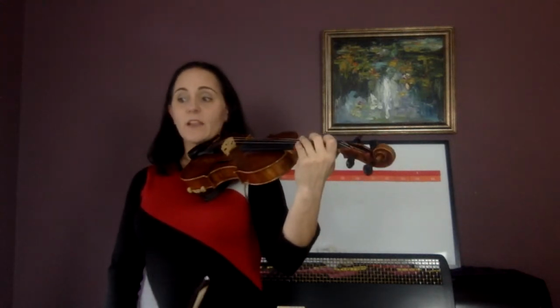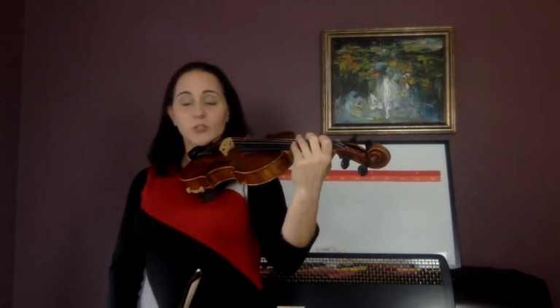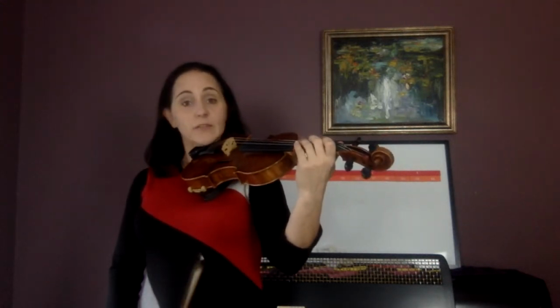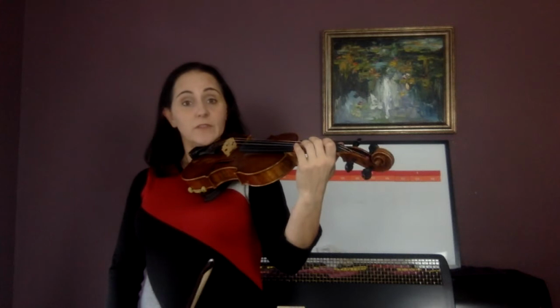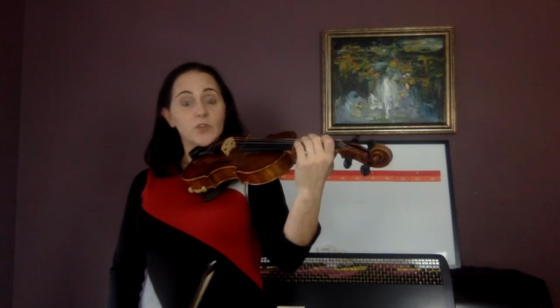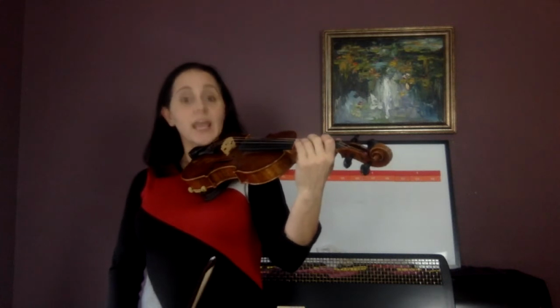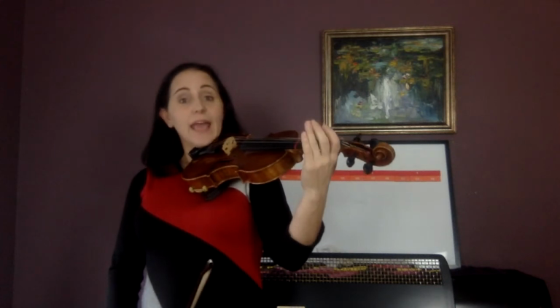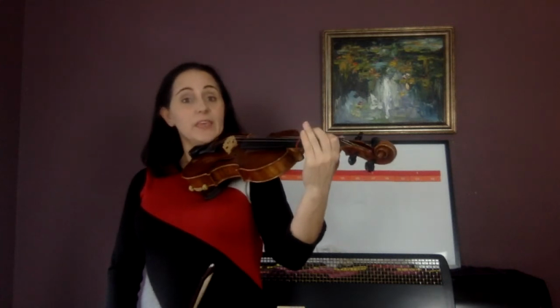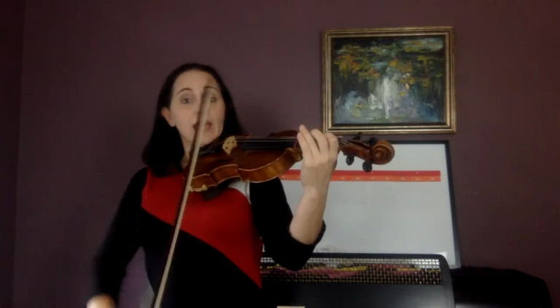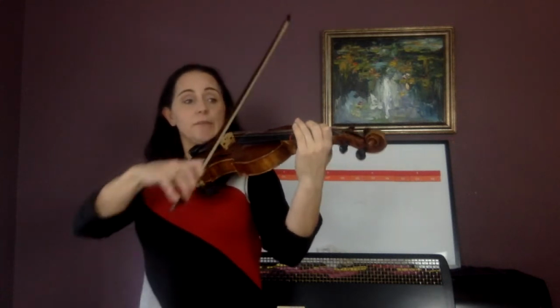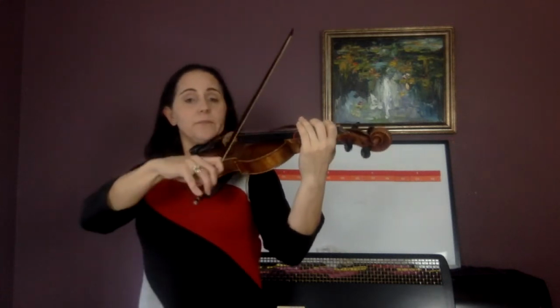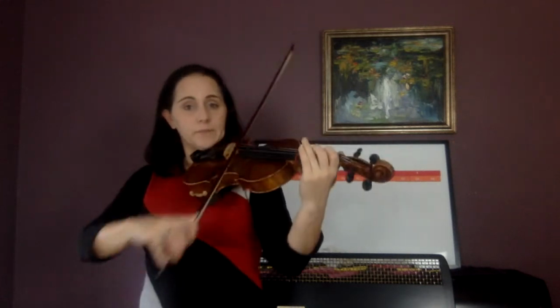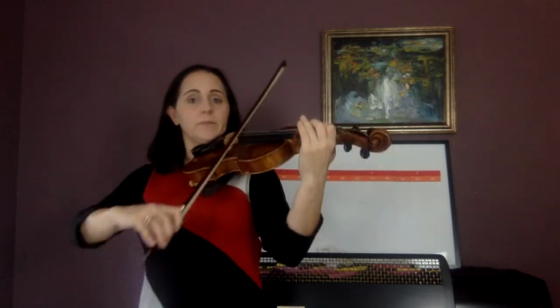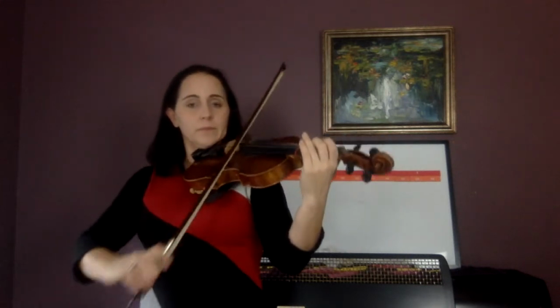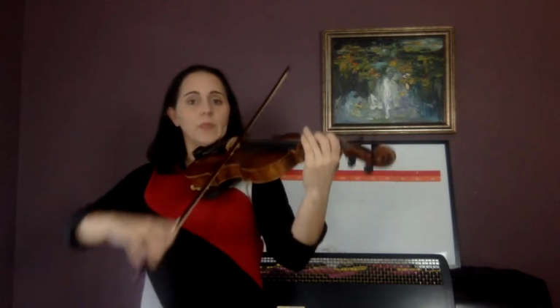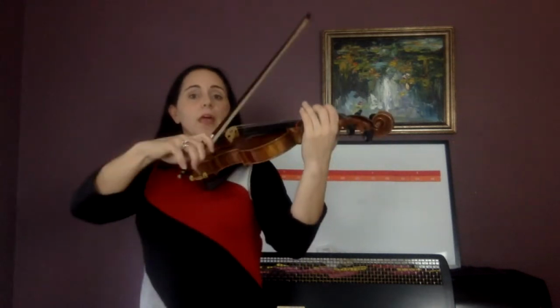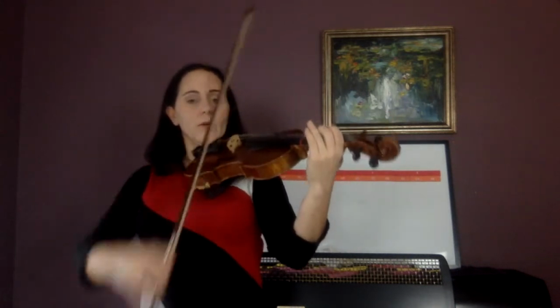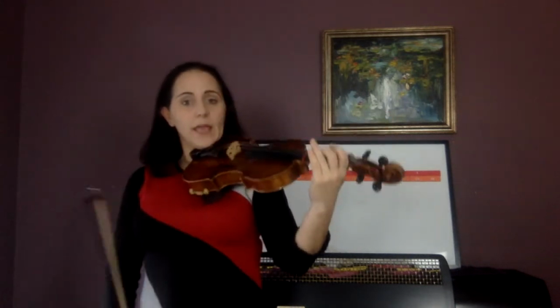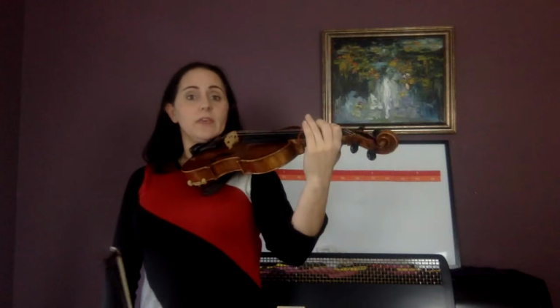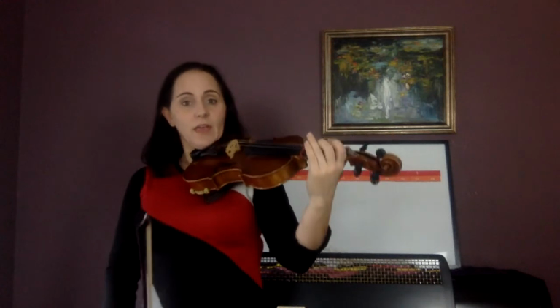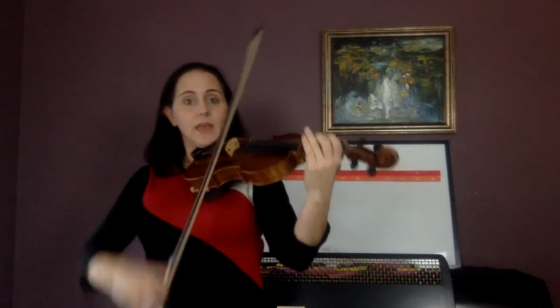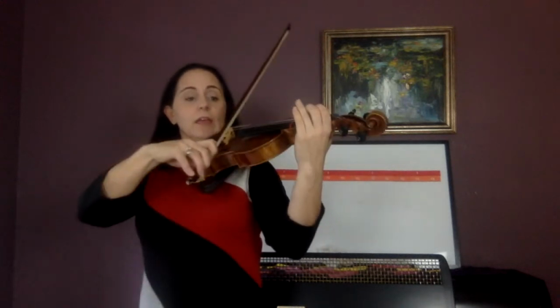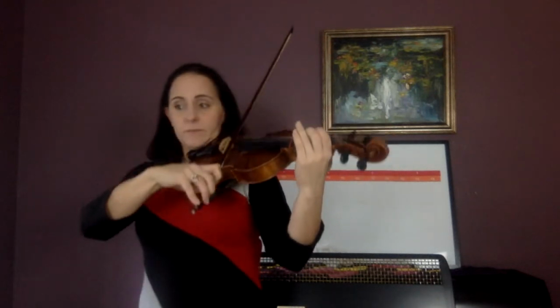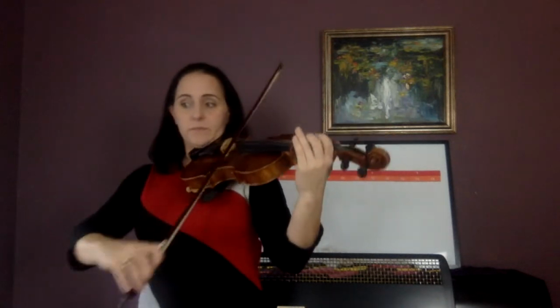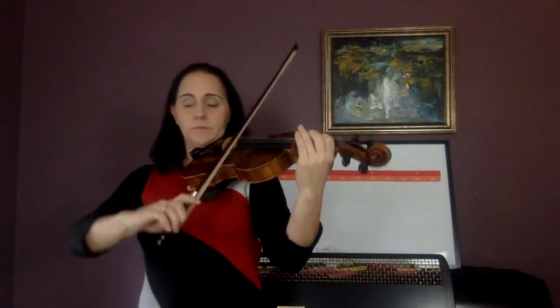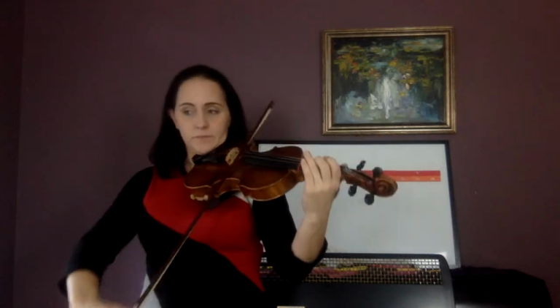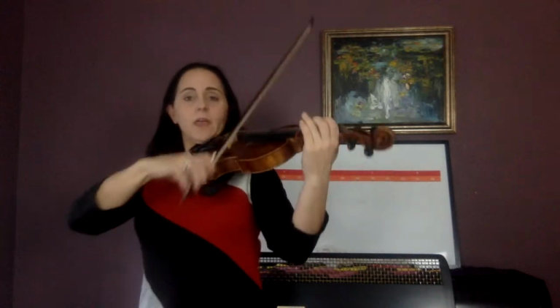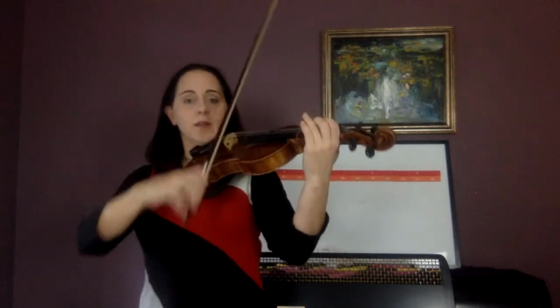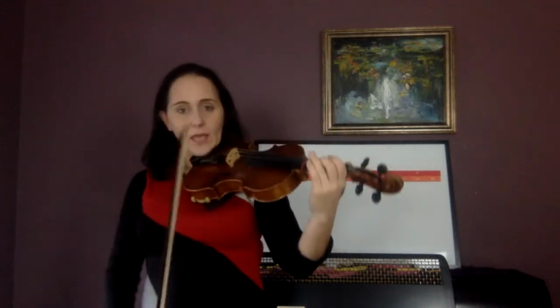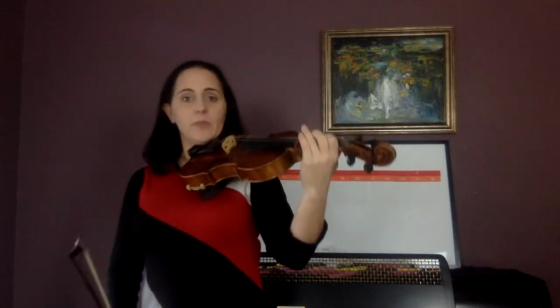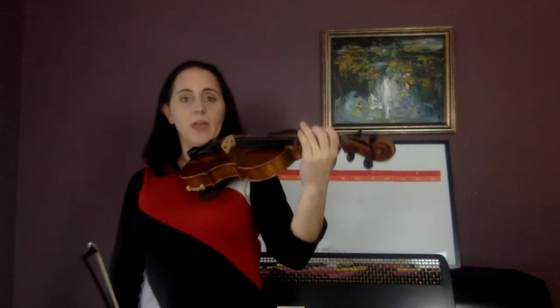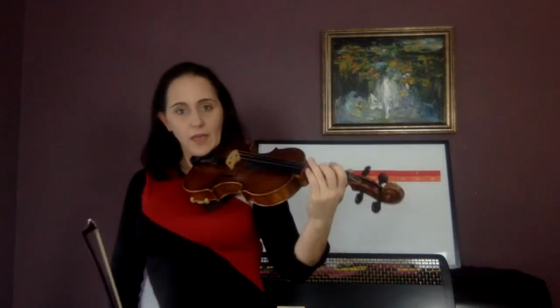Now look at measure three — first four notes: A, B, A, A. And go: A, B, A, A. Again. And go: A, B, A, A.